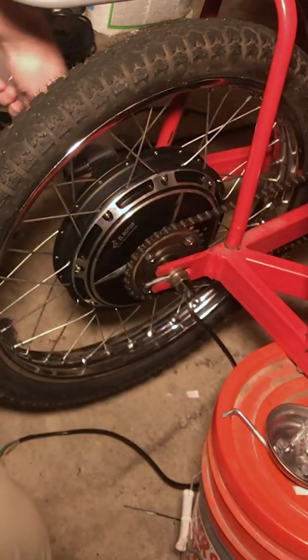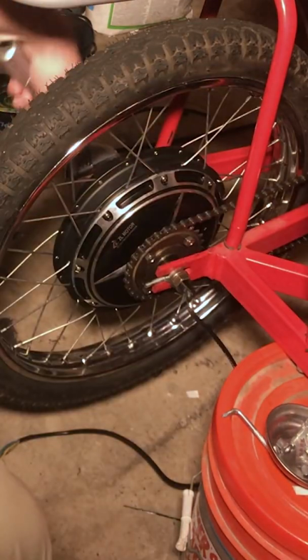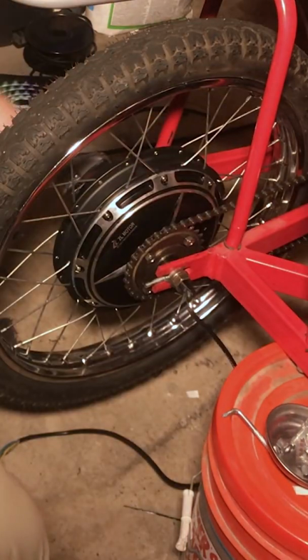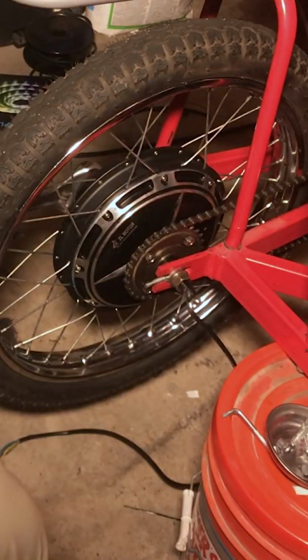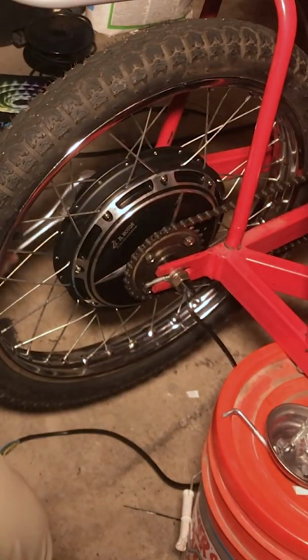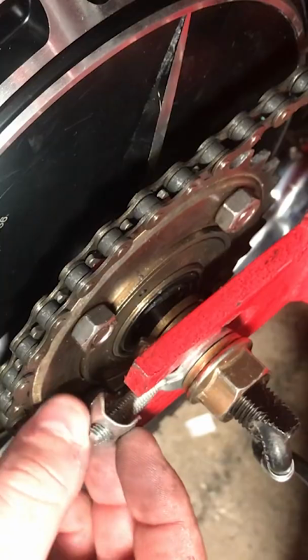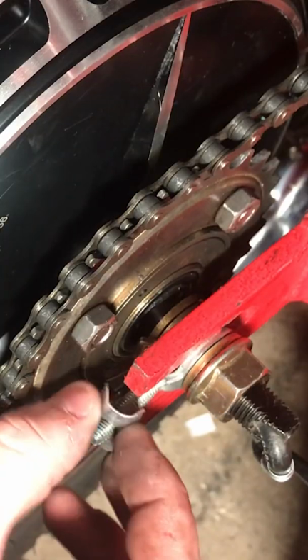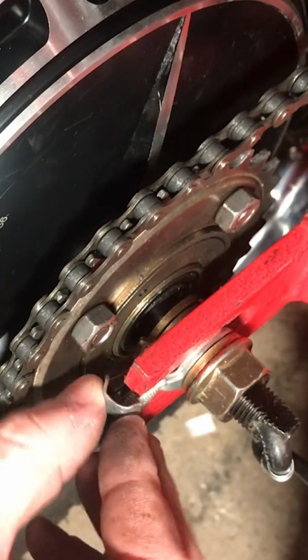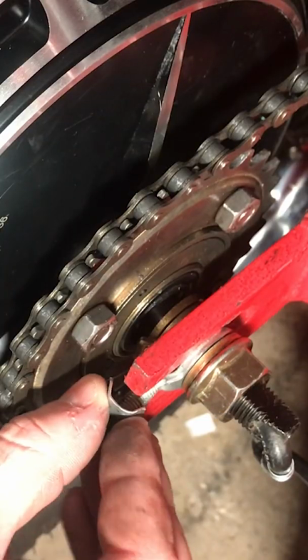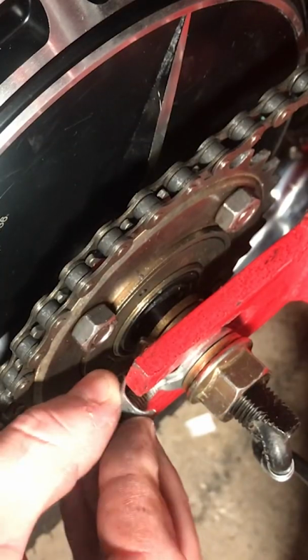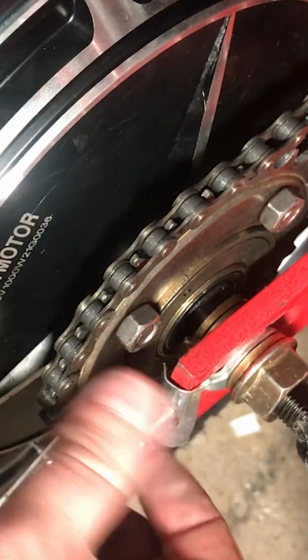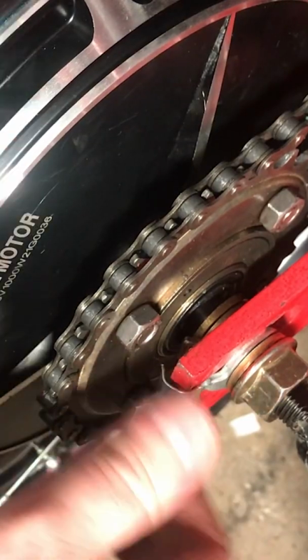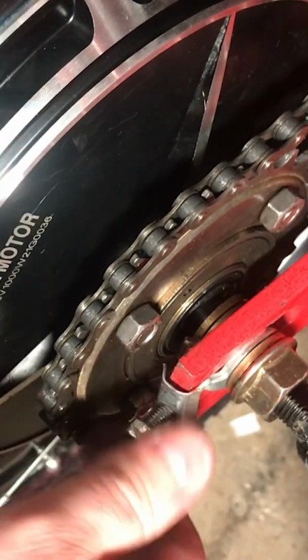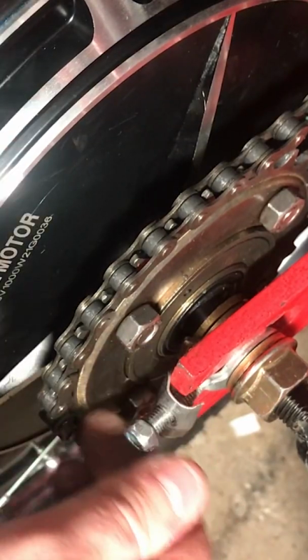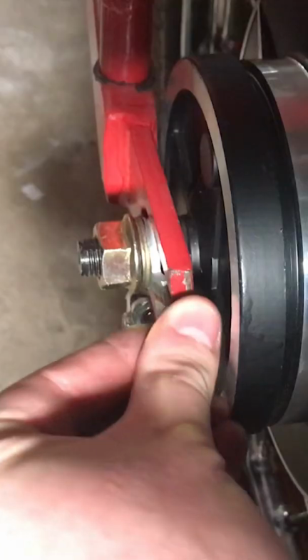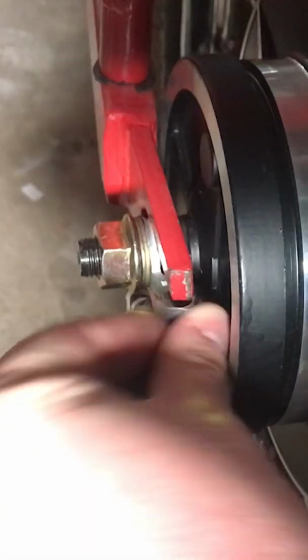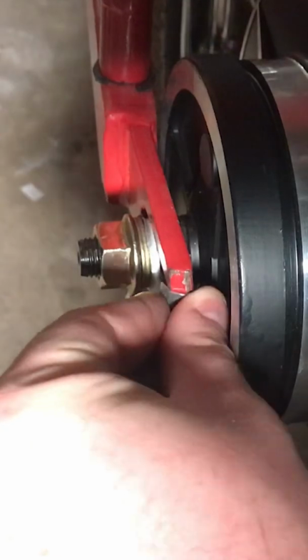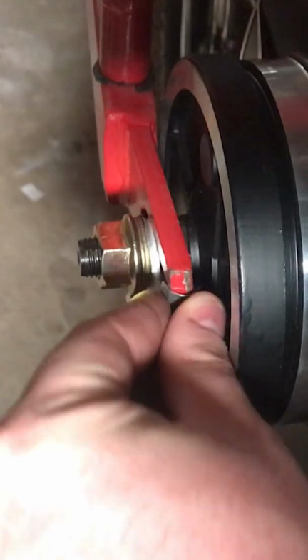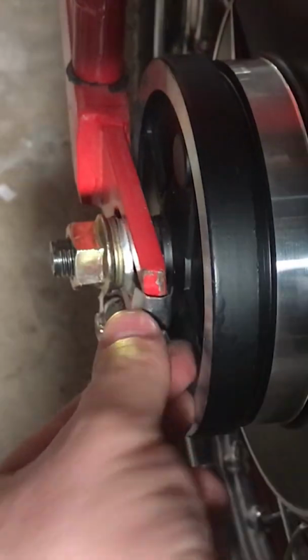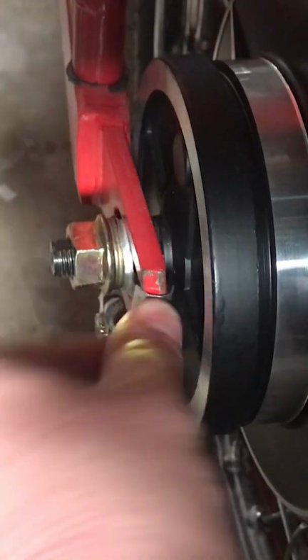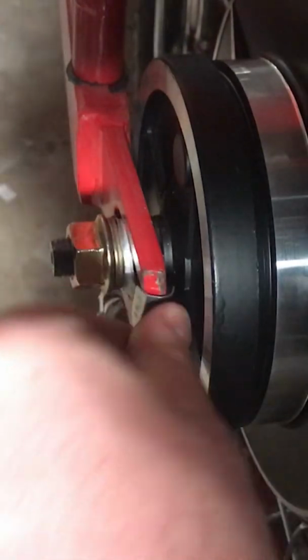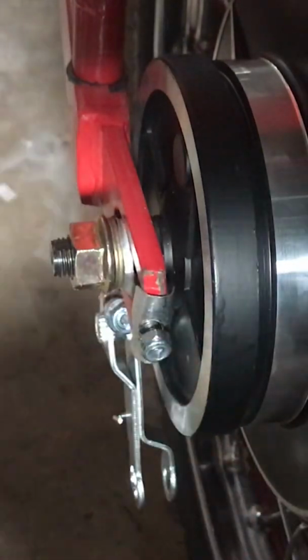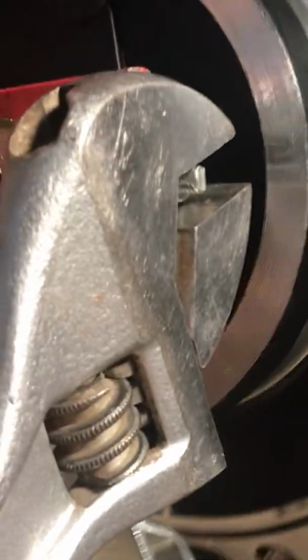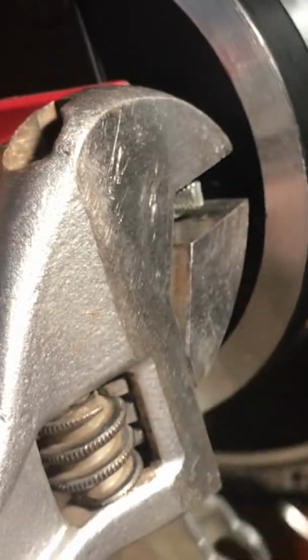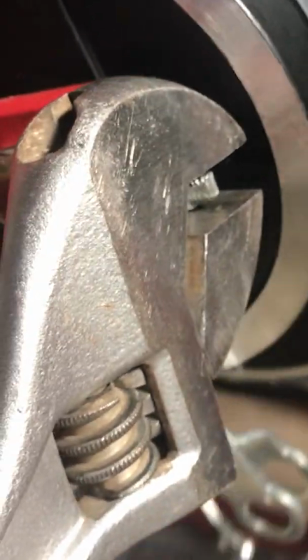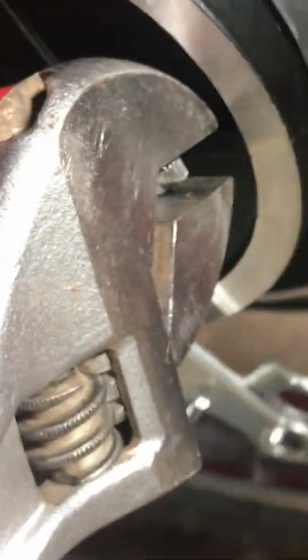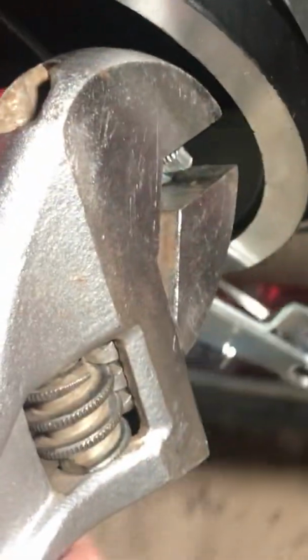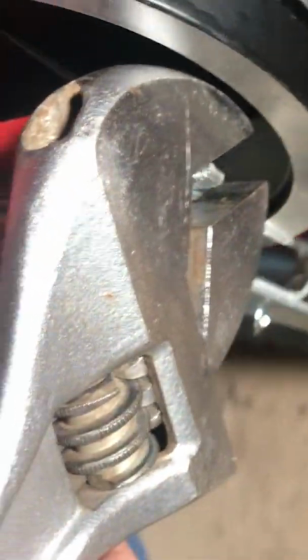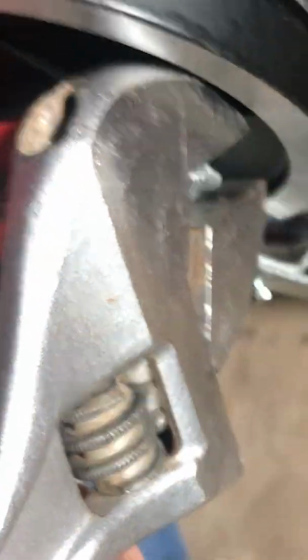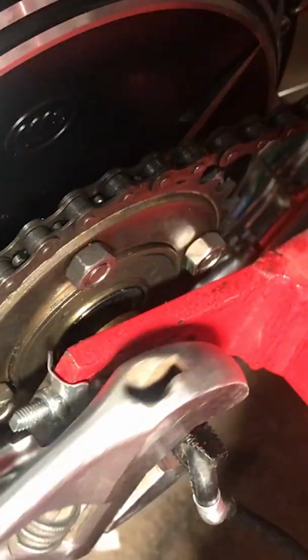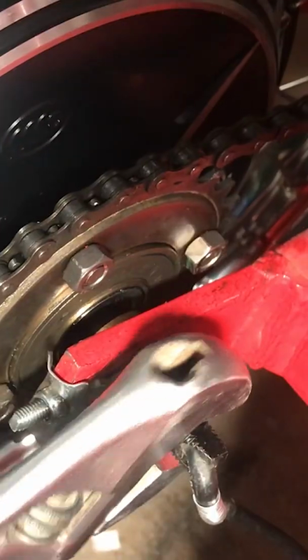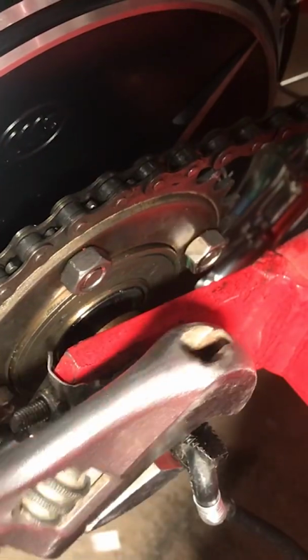Tighten the chain adjusters so there's good tension on the chain. Make sure everything is good and tight and the chain is well aligned.